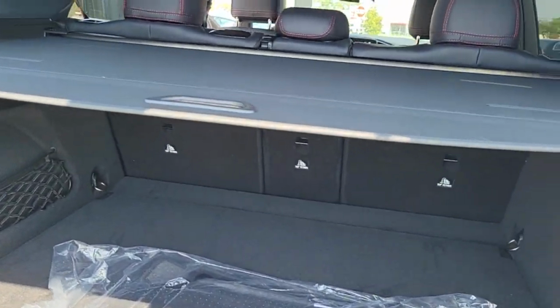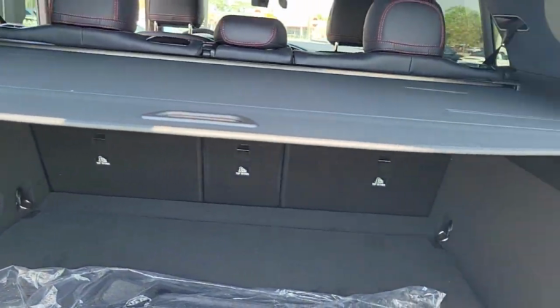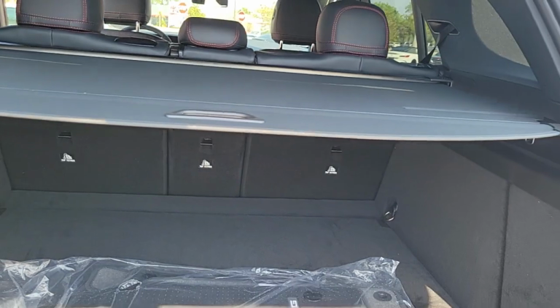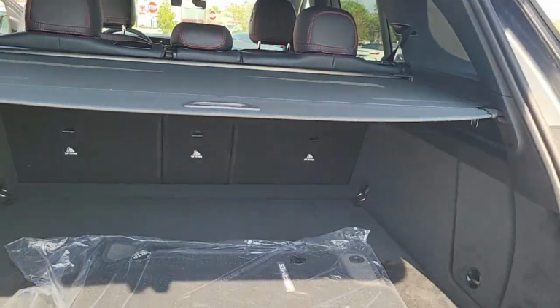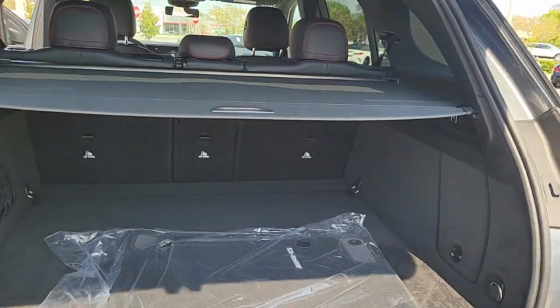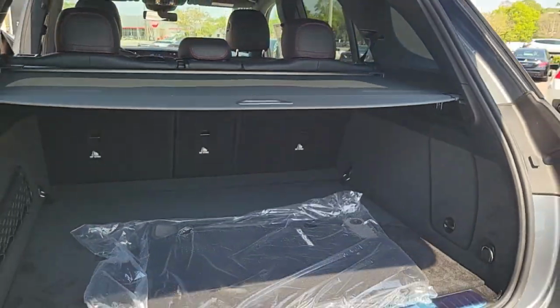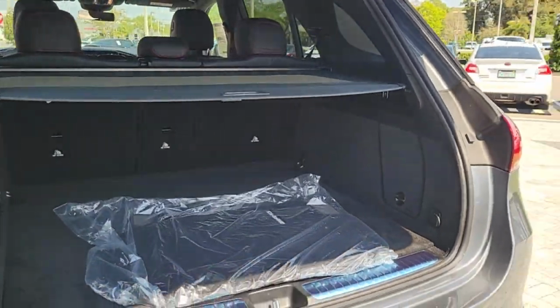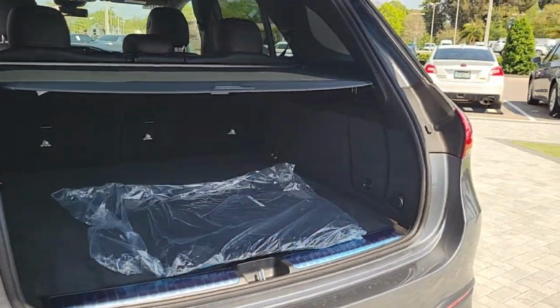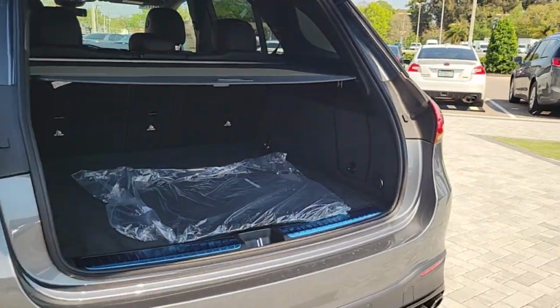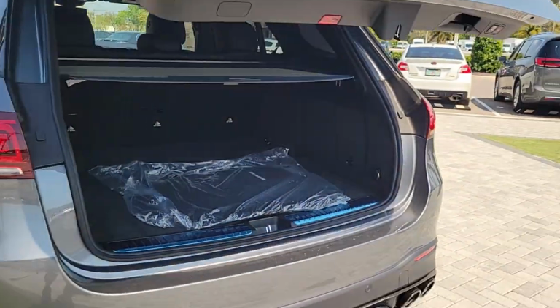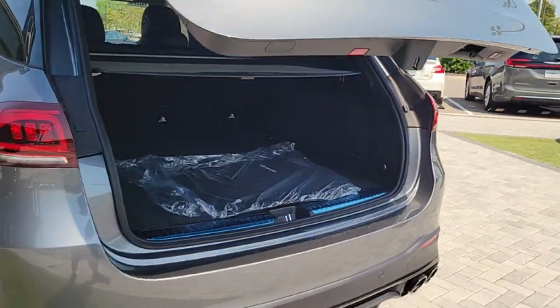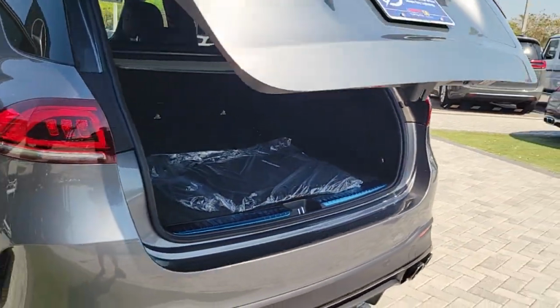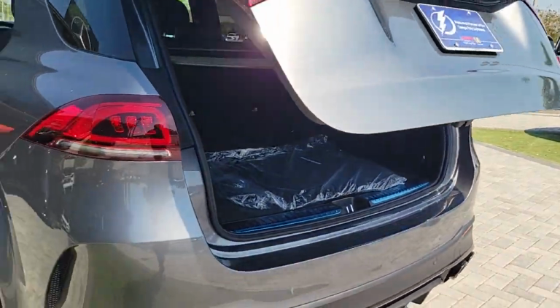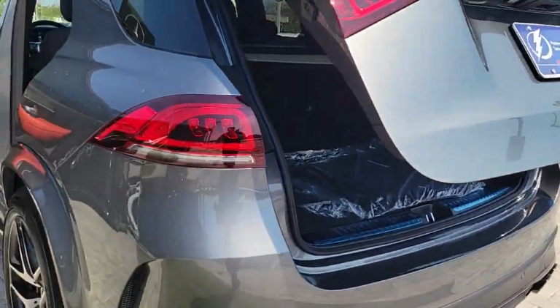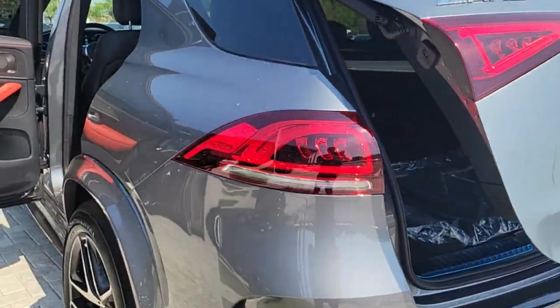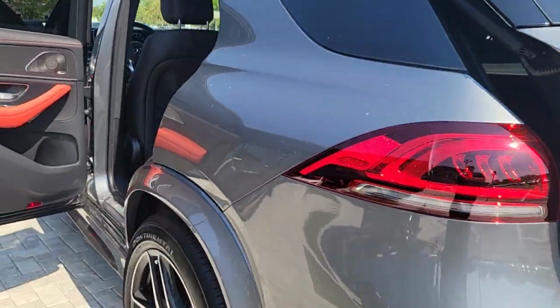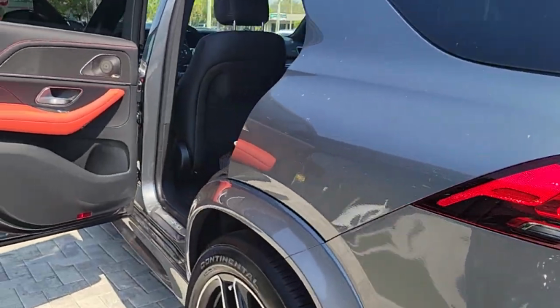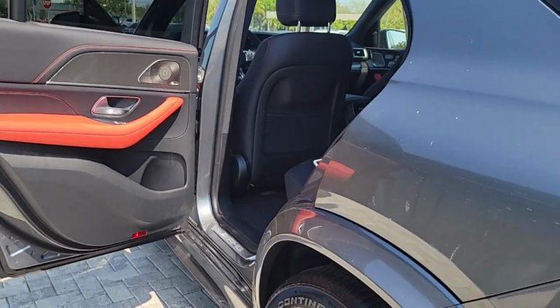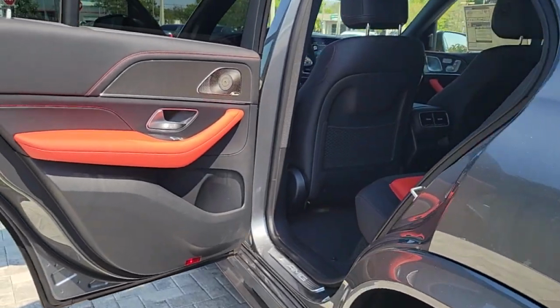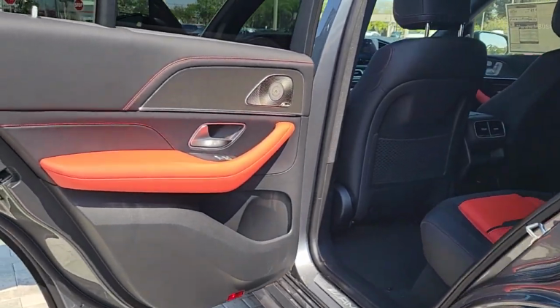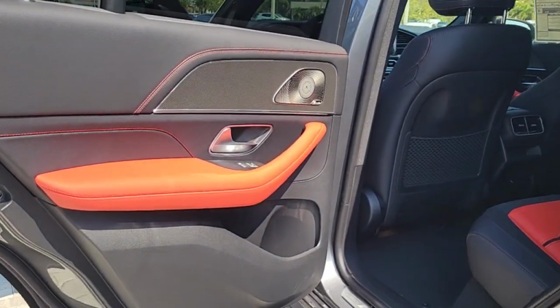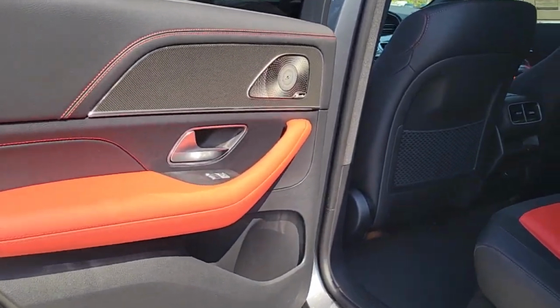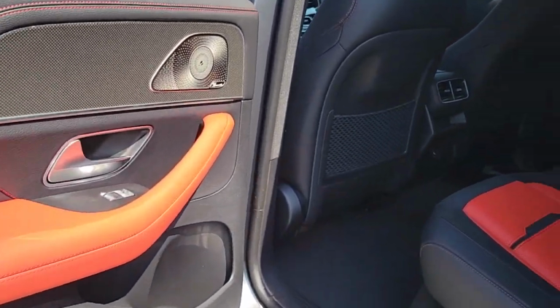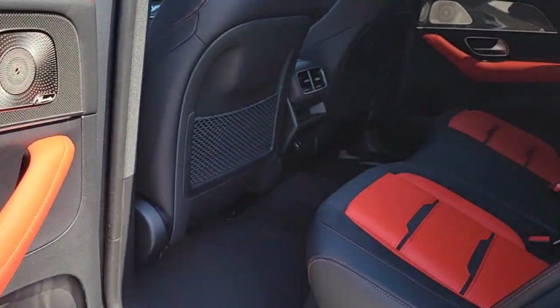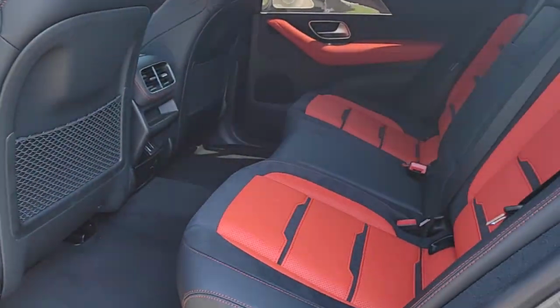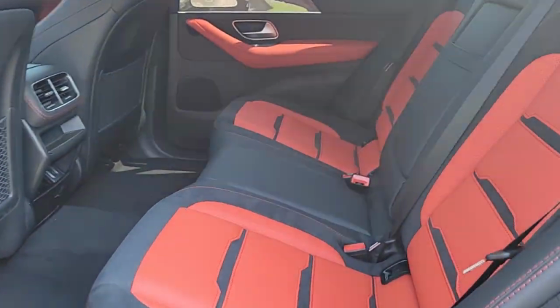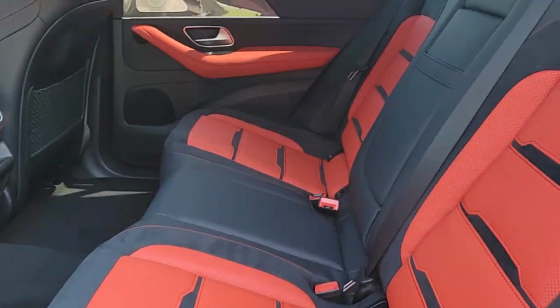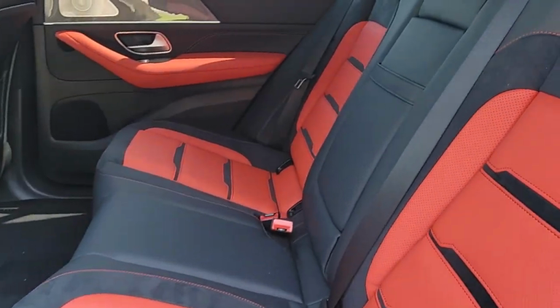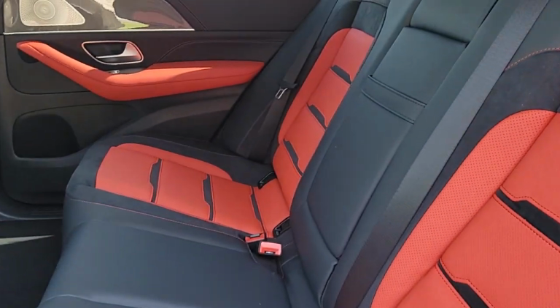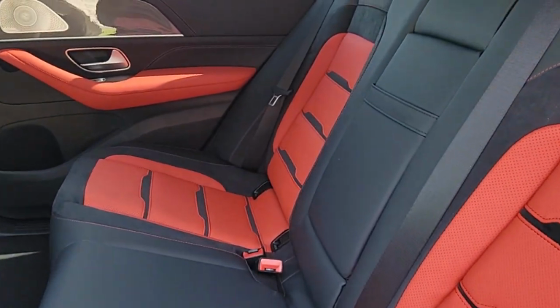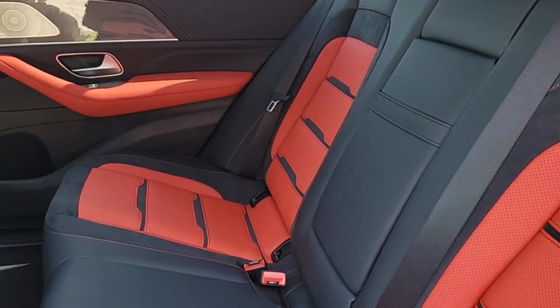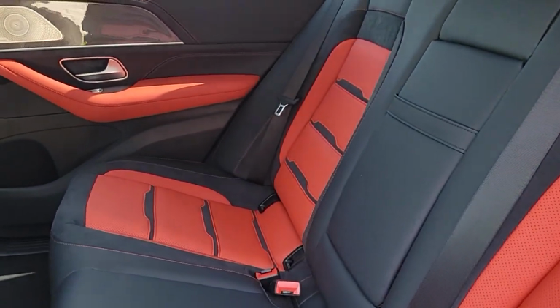The following are some of this vehicle's highlighted options: Apple CarPlay and/or Android Auto, Panoramic Roof, Navigation System, Keyless Entry, Sun/Moon Roof.